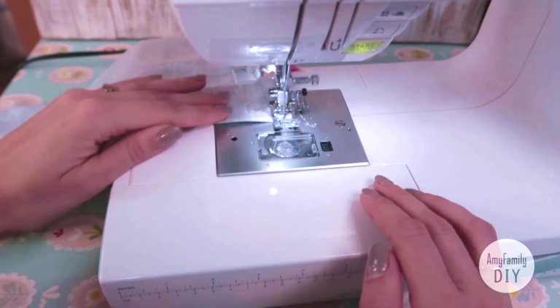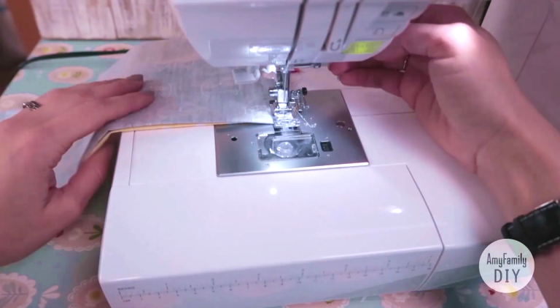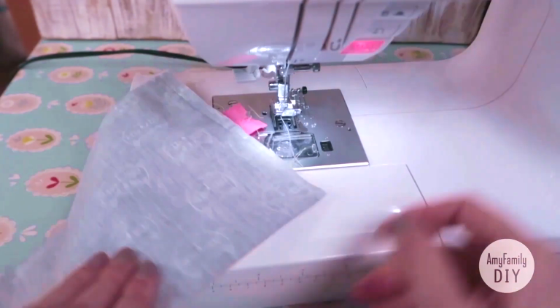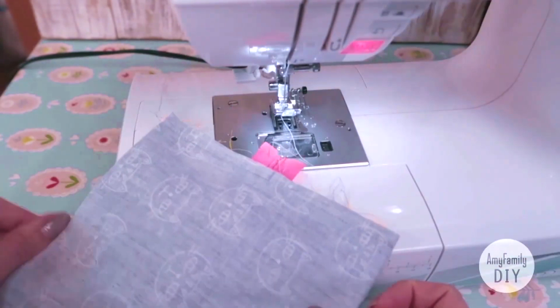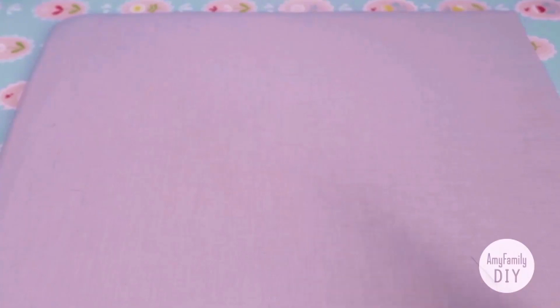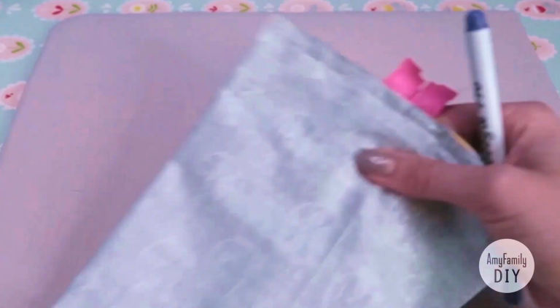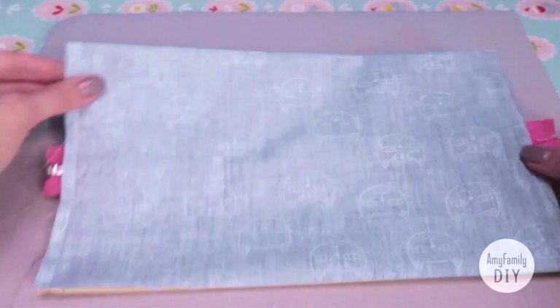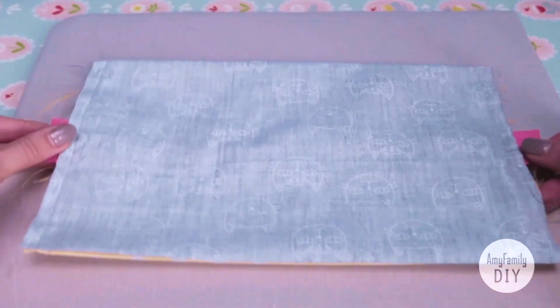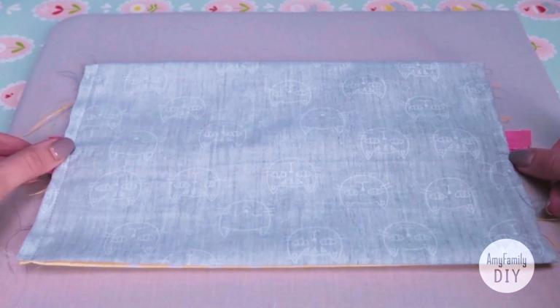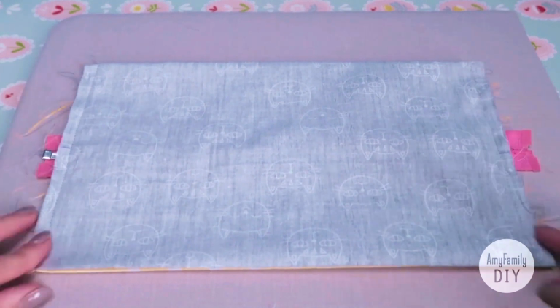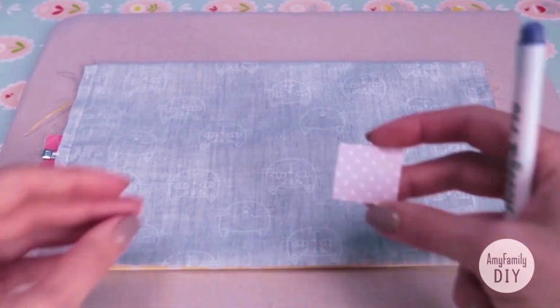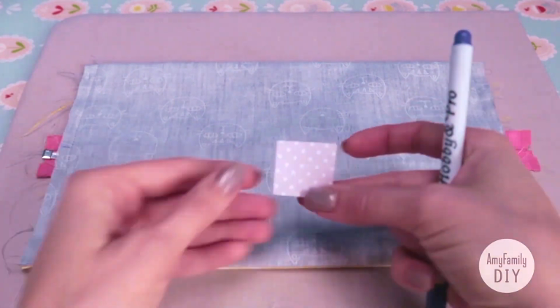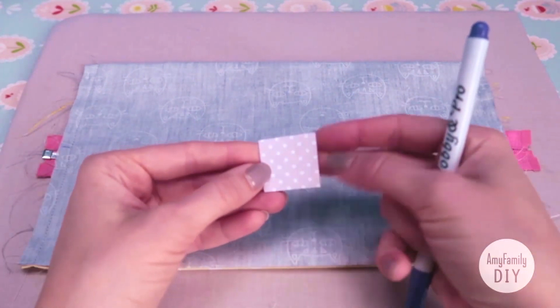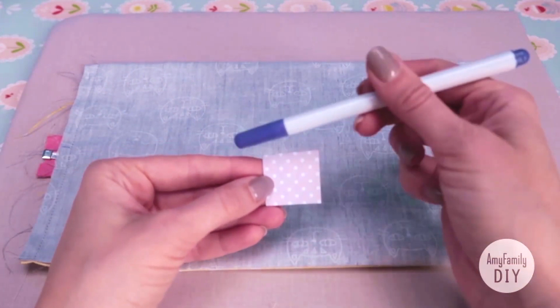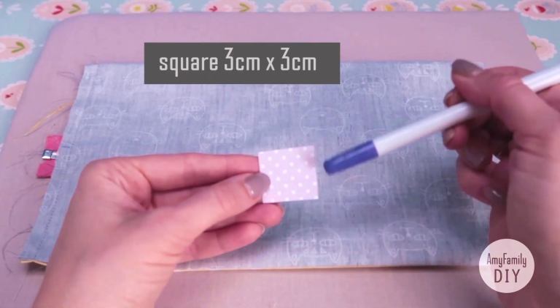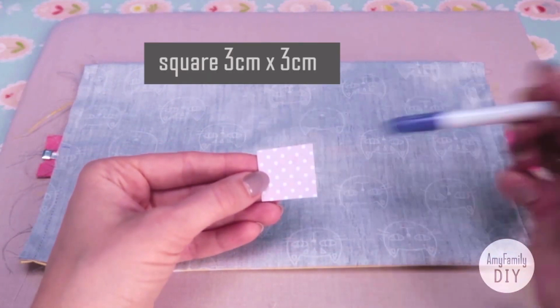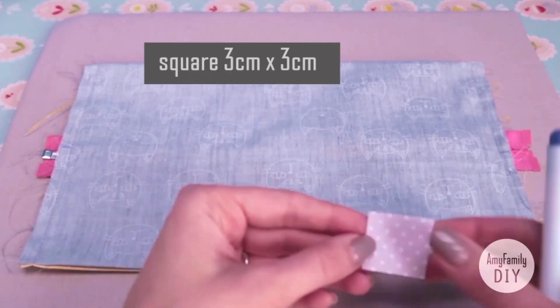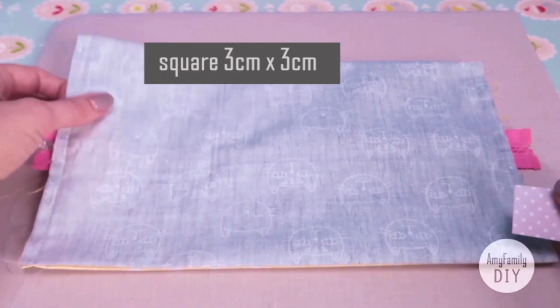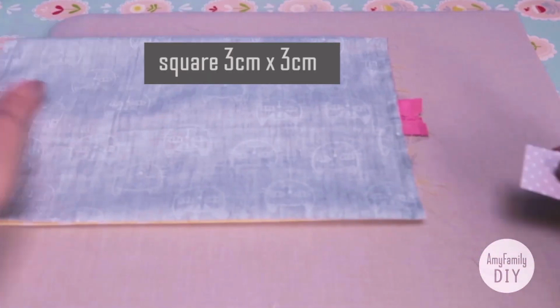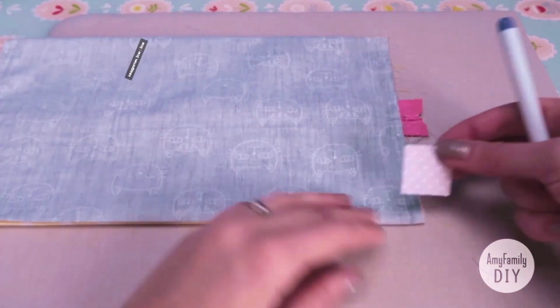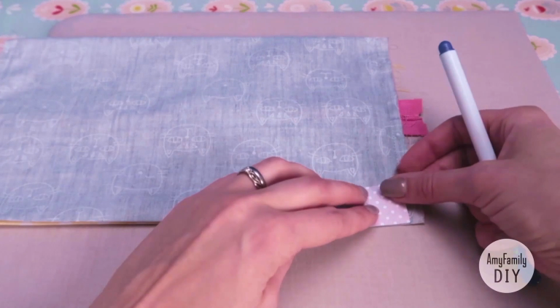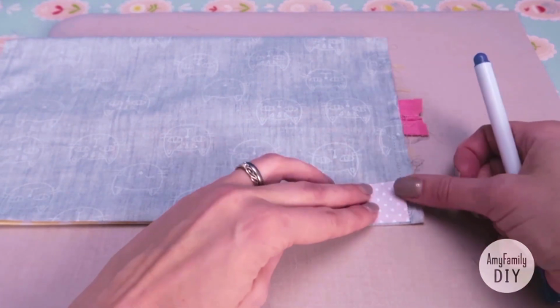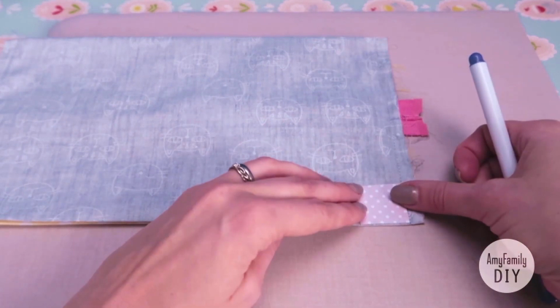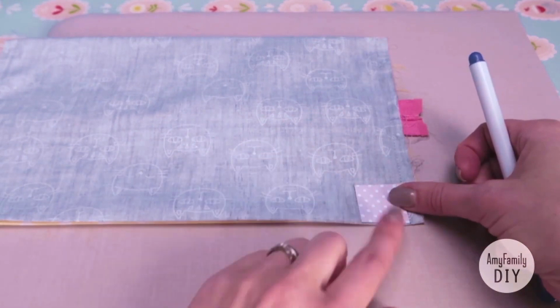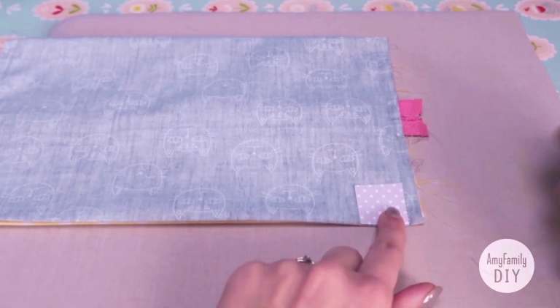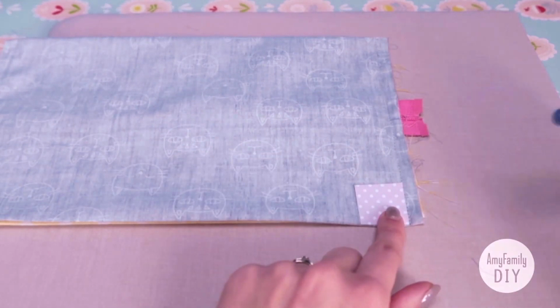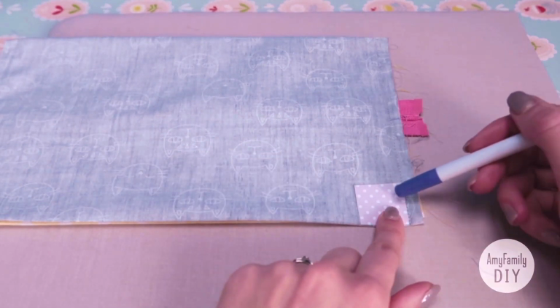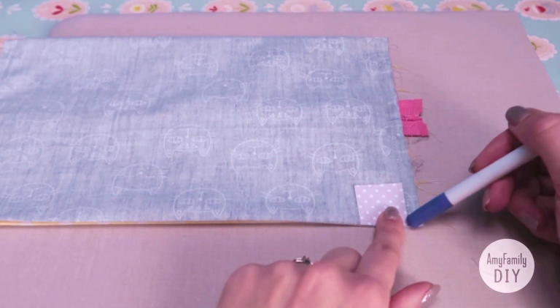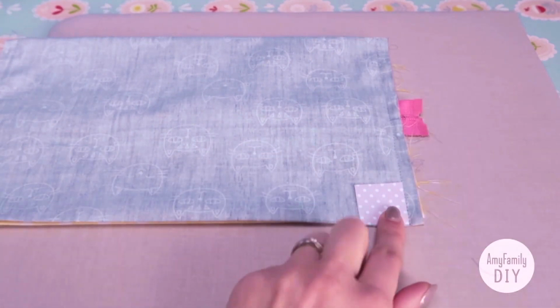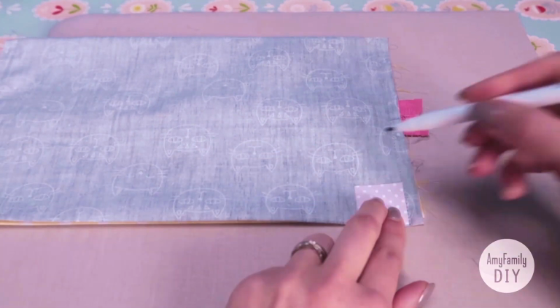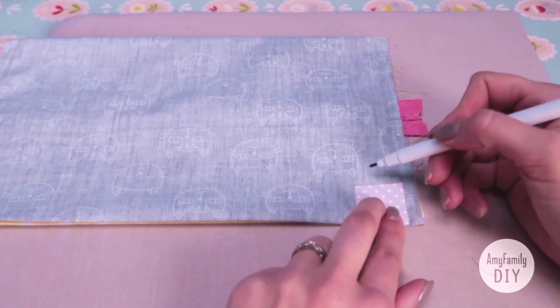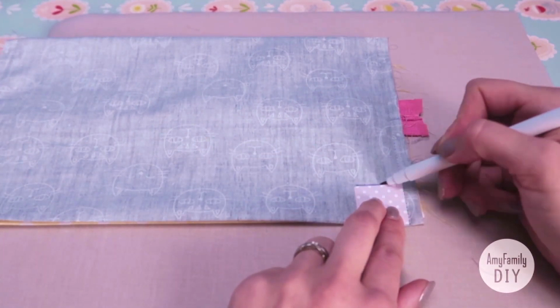Now we need to draw squares in the four corners. For that, I'm using a little piece 3 by 3 centimeters. Place the square like this in line with the seam, and draw a contour.